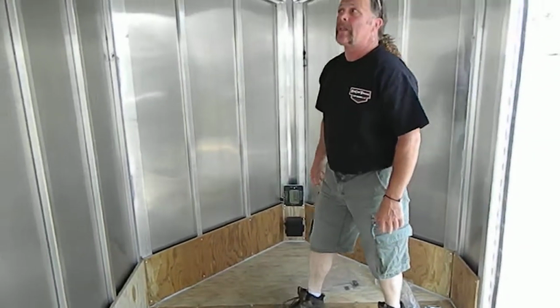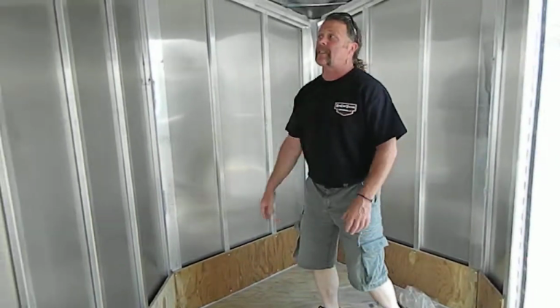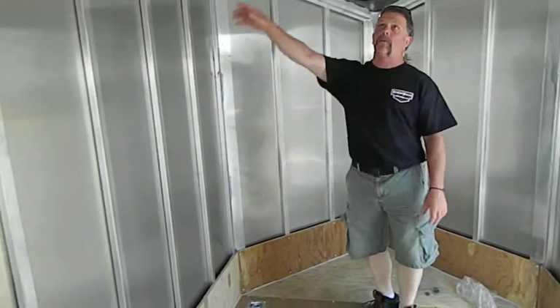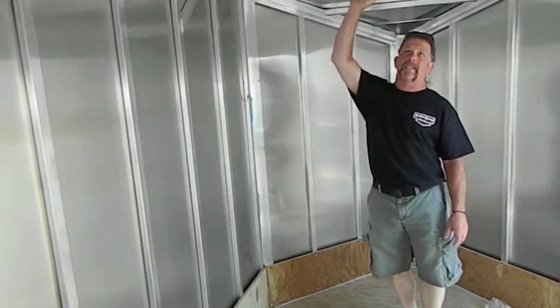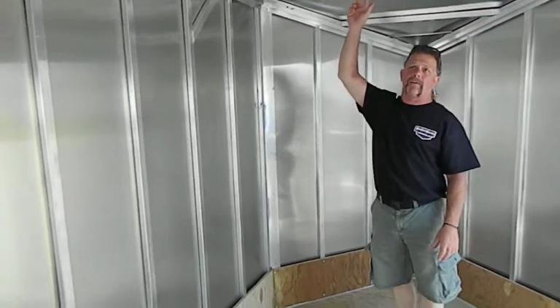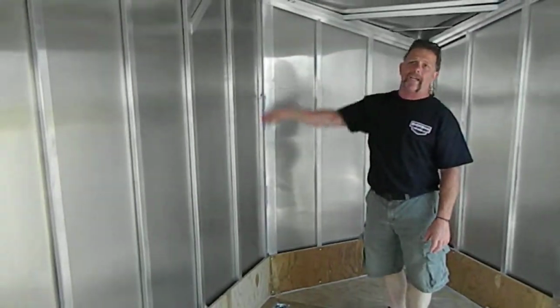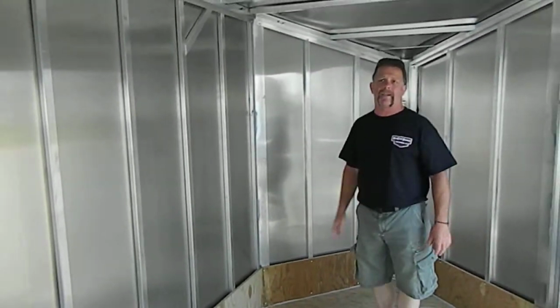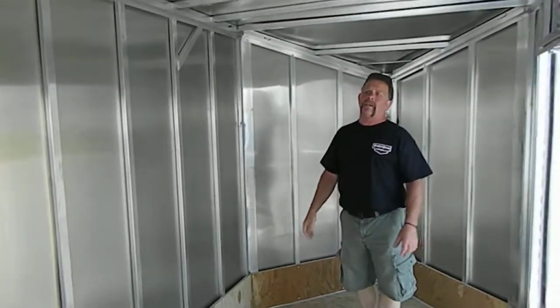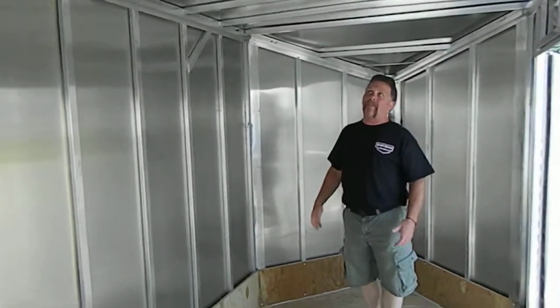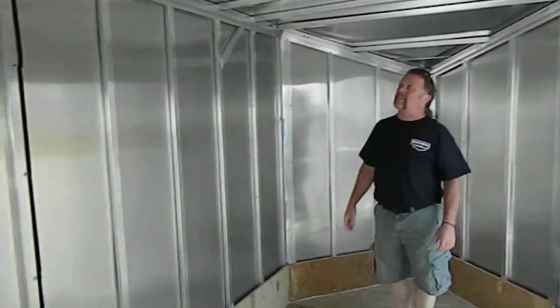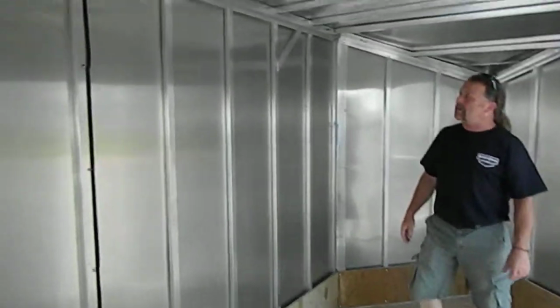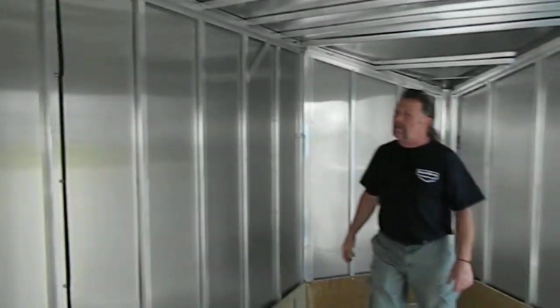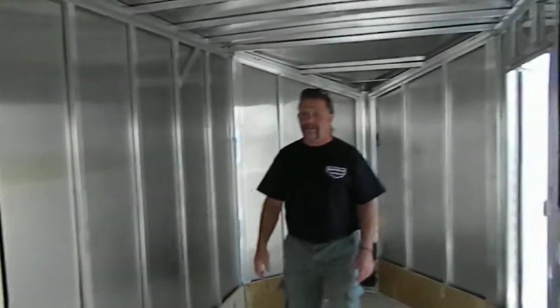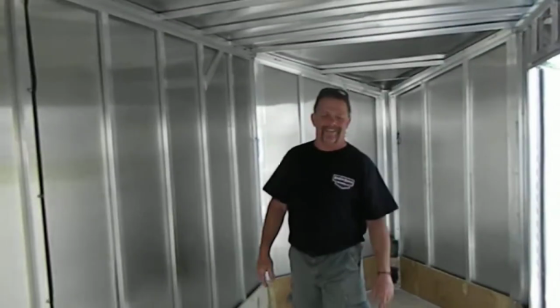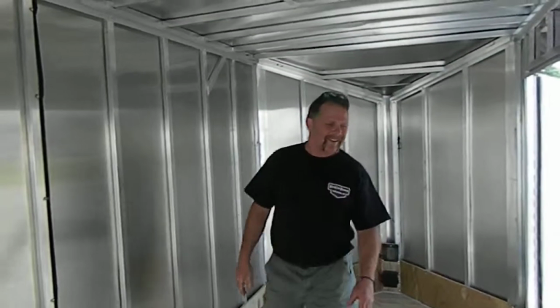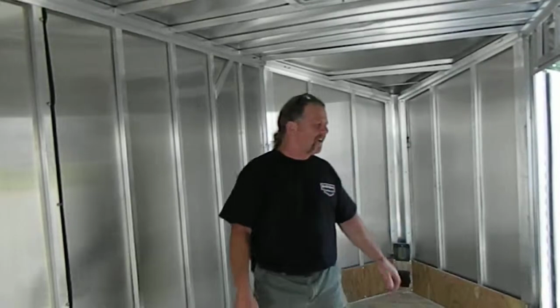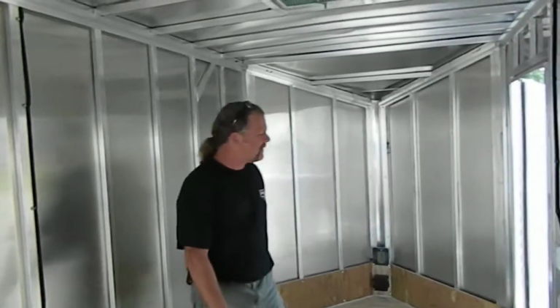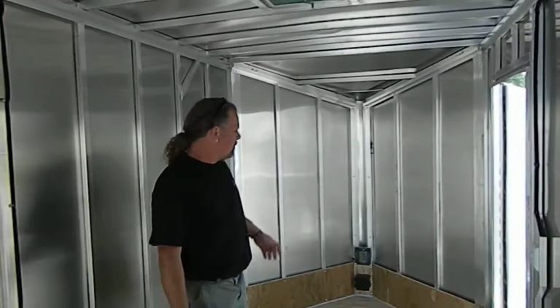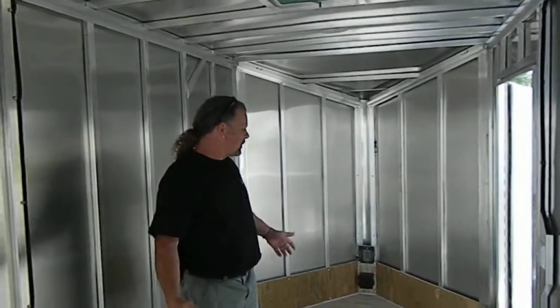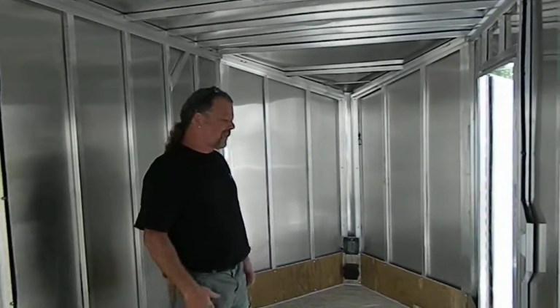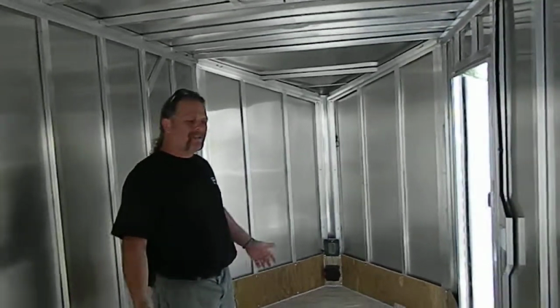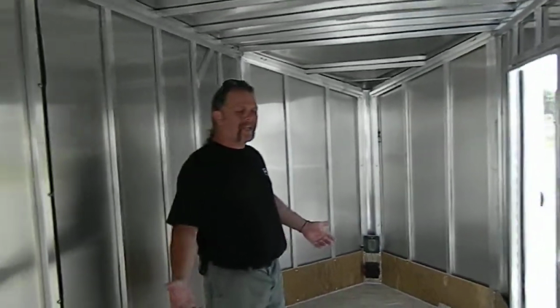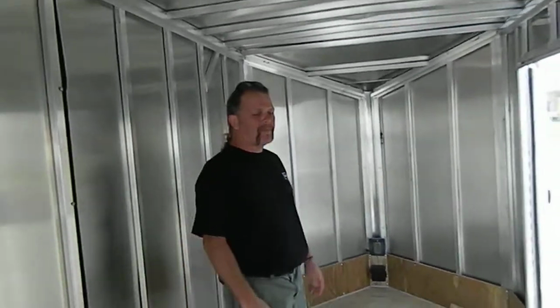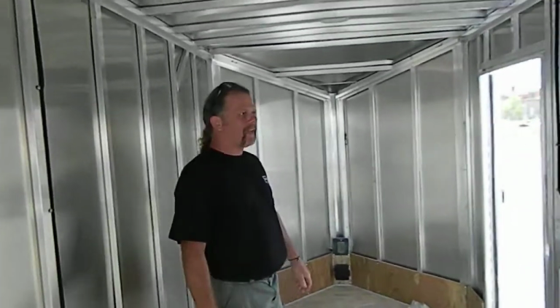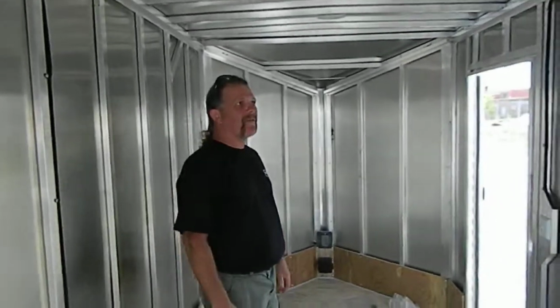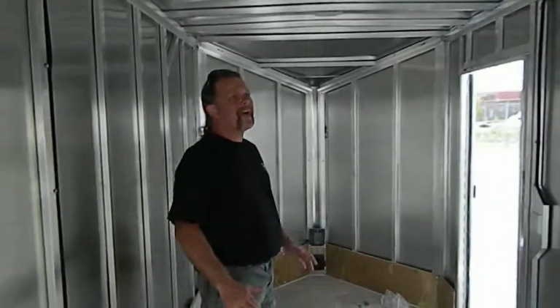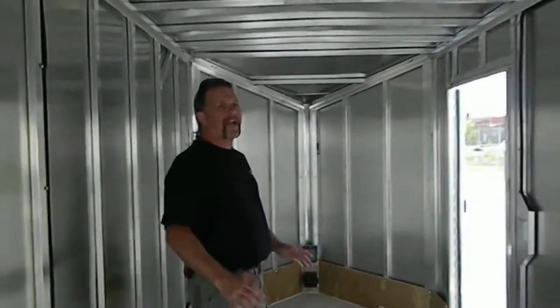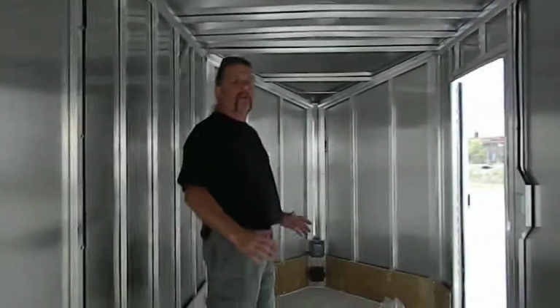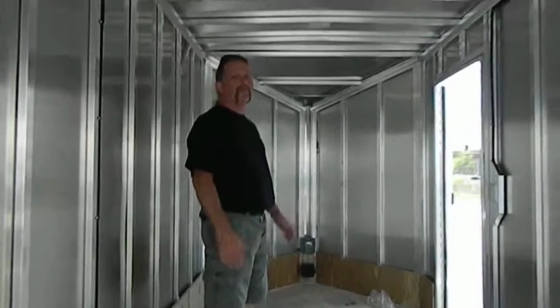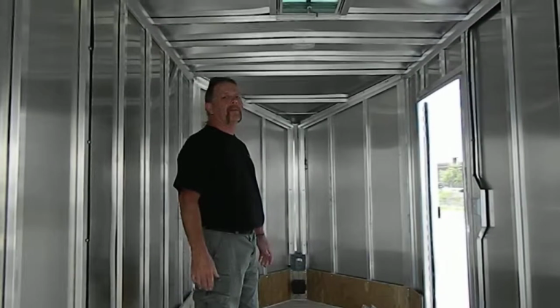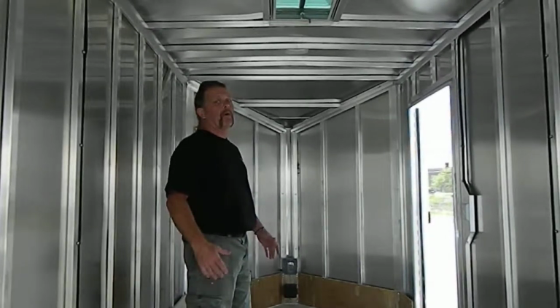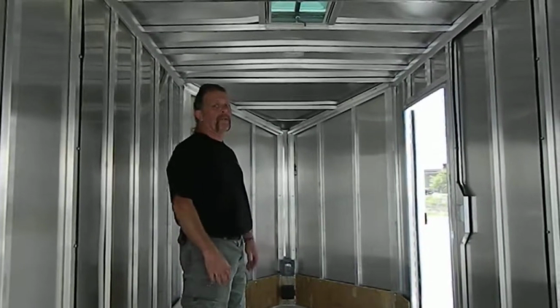This has a 6 foot 6 interior height — obviously it's a little bigger than me. Renz Renegade, top of the line. If you want a top of the line, all aluminum trailer, go with the Renz.